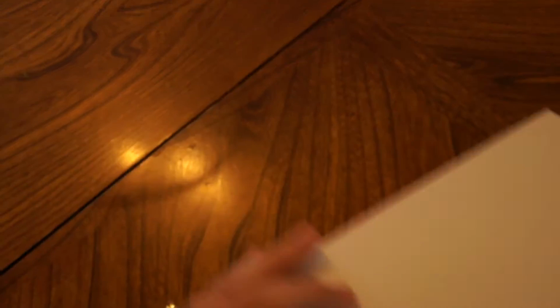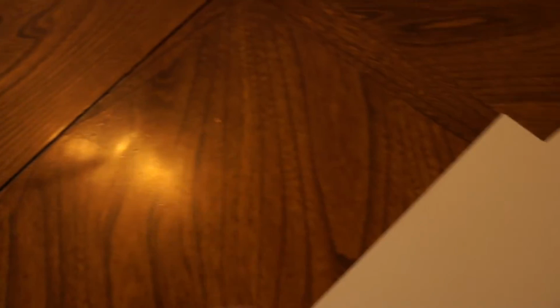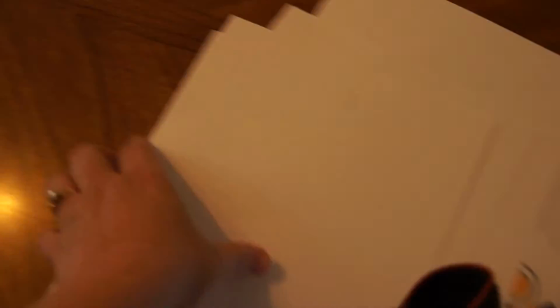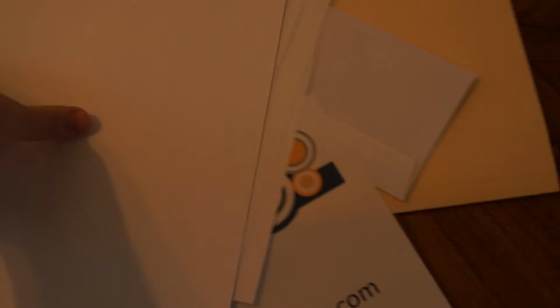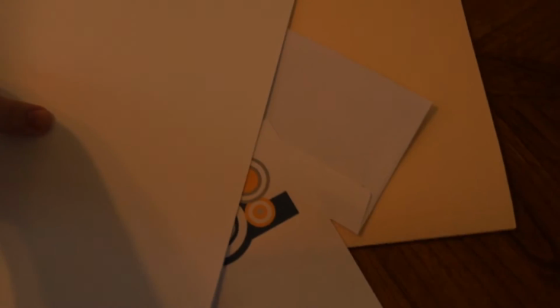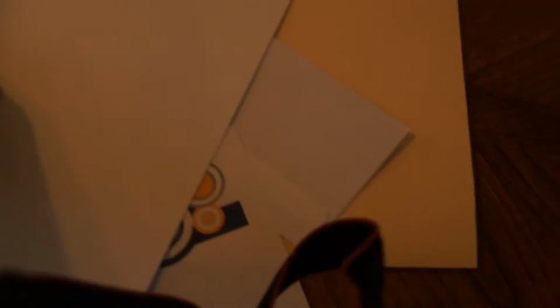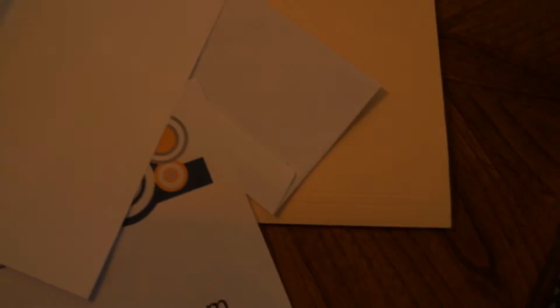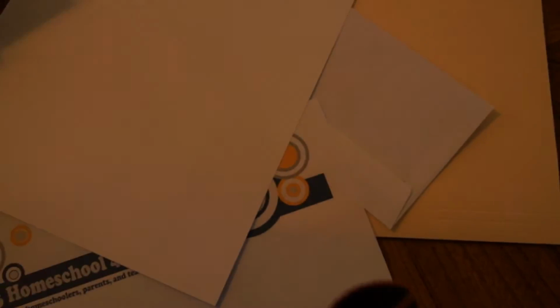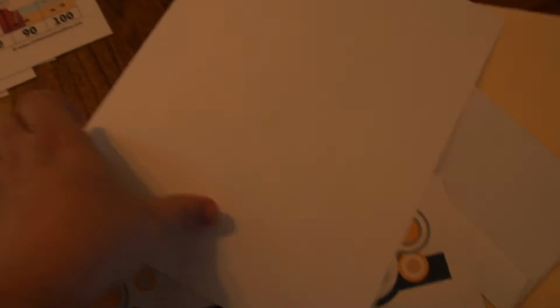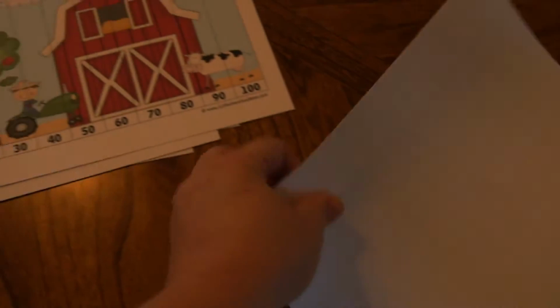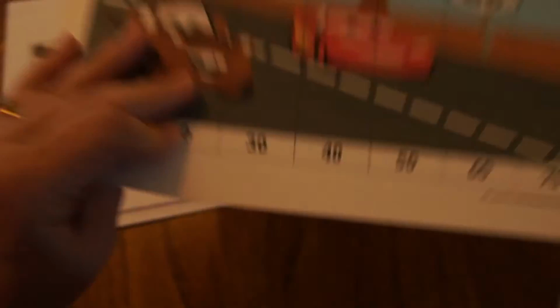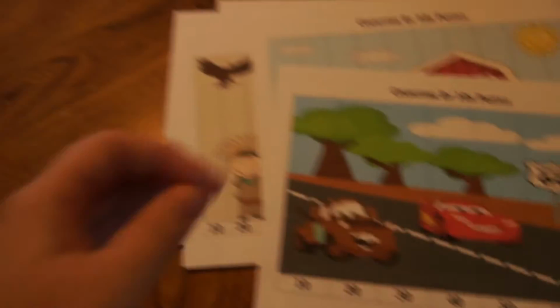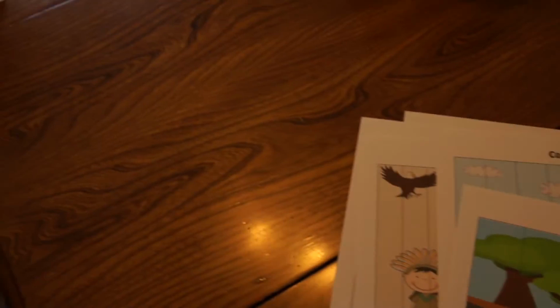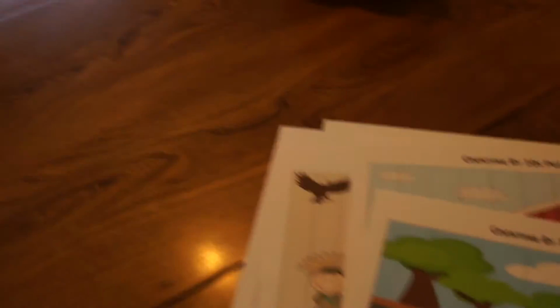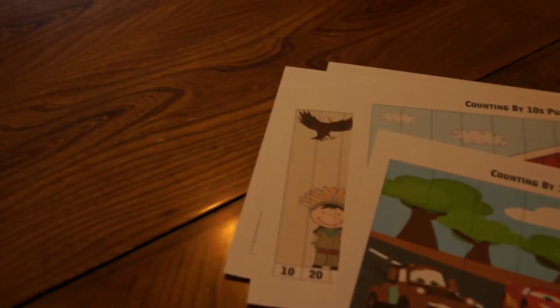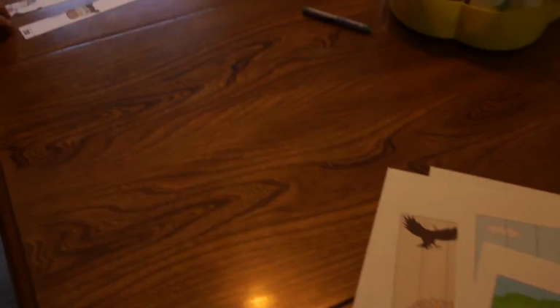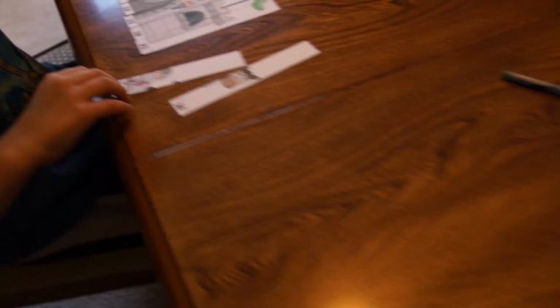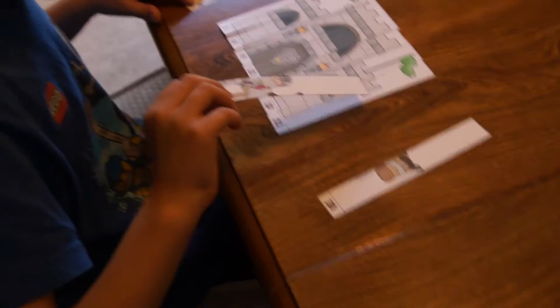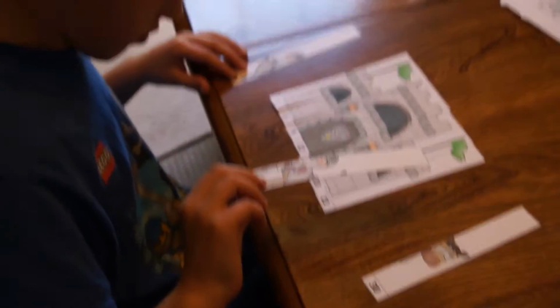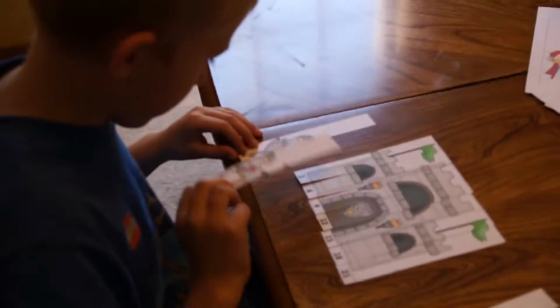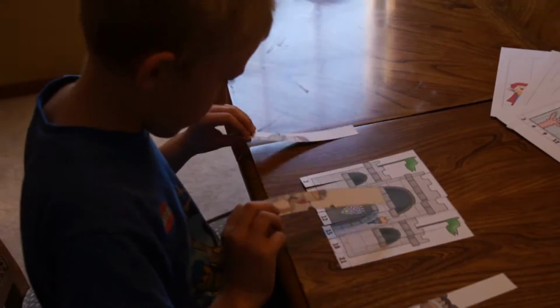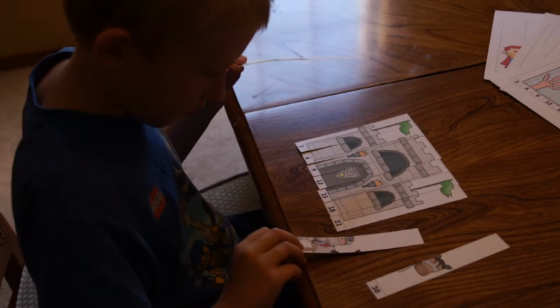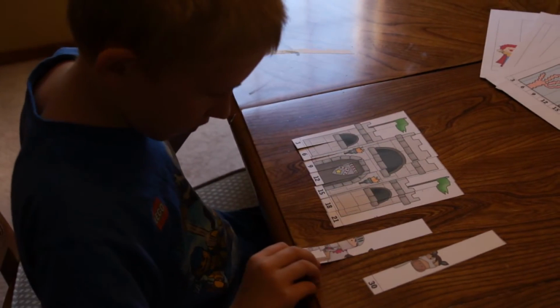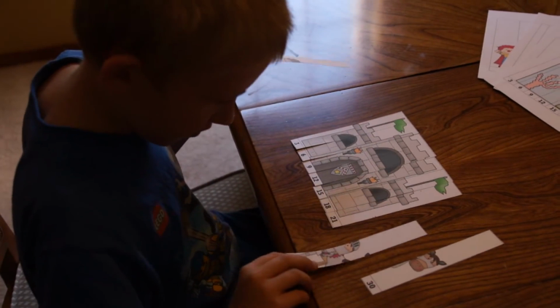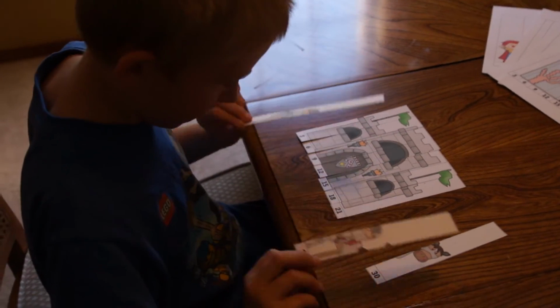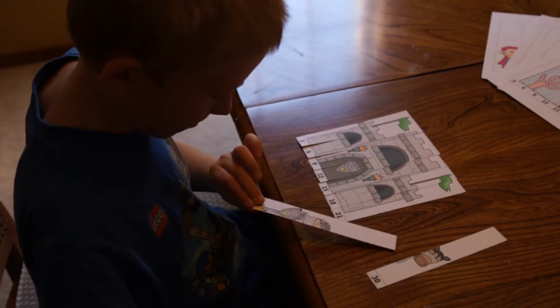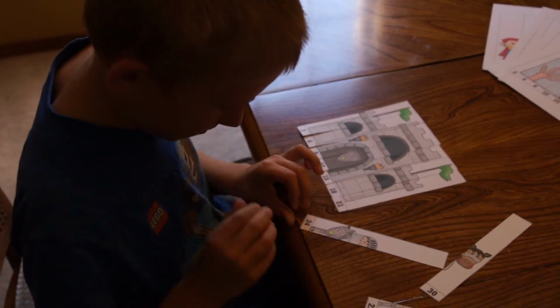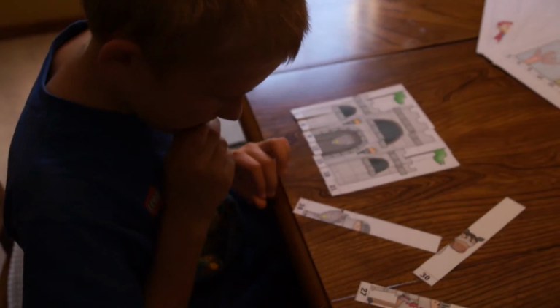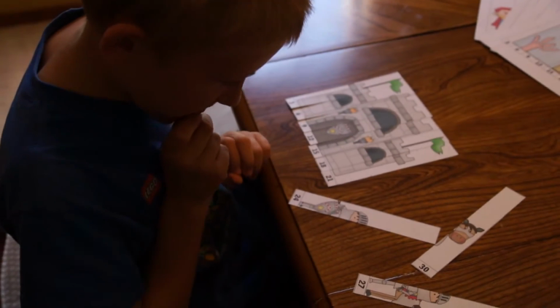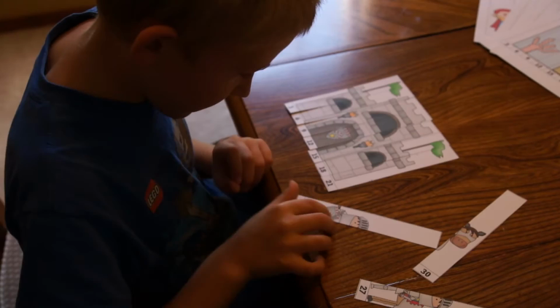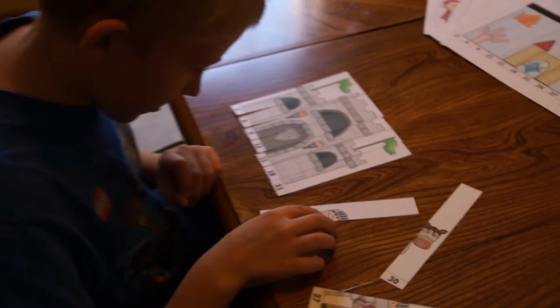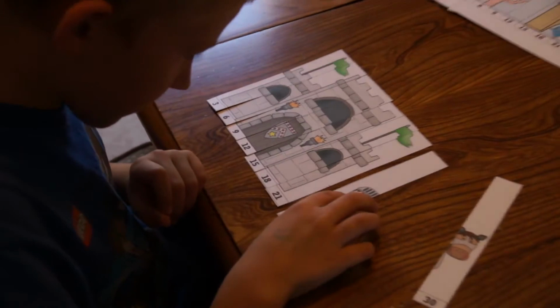So they can grow with your child as they're learning to count. What you do is basically cut them out into strips. You can see my son here is working on counting by threes in a castle puzzle.